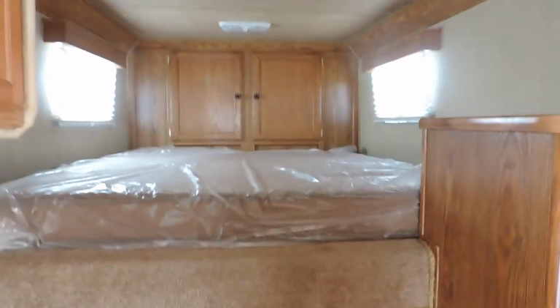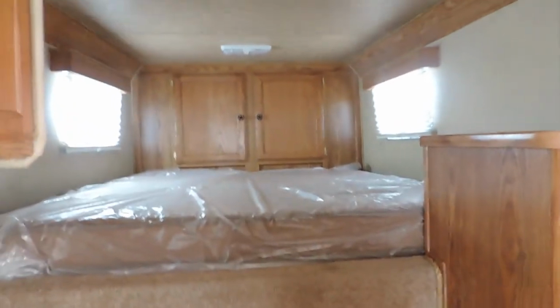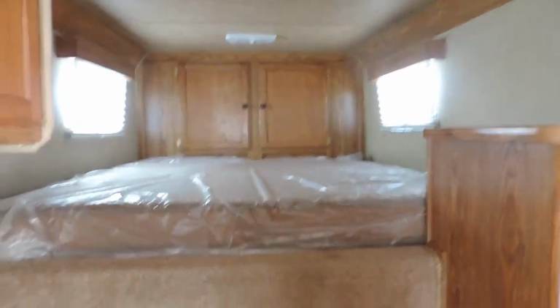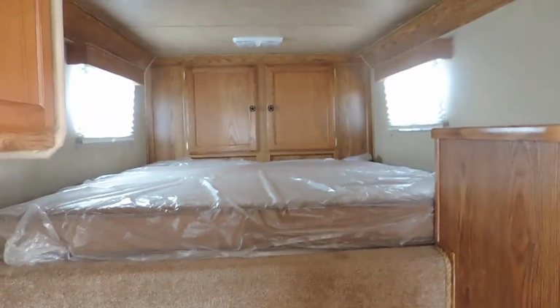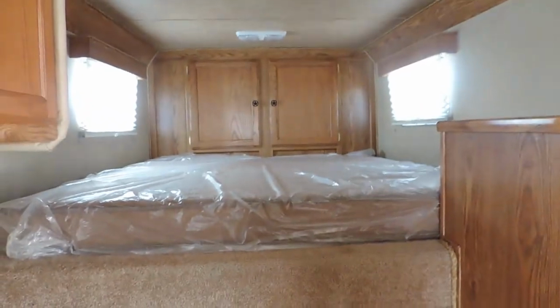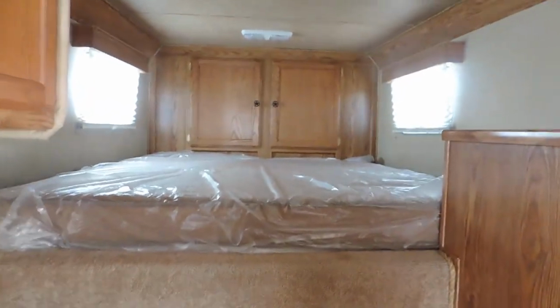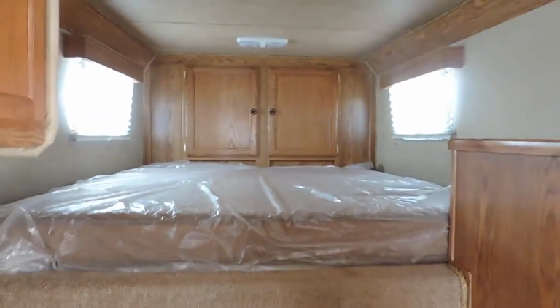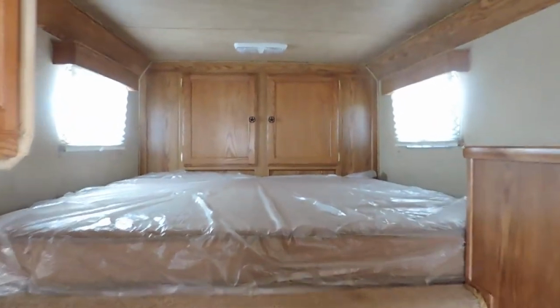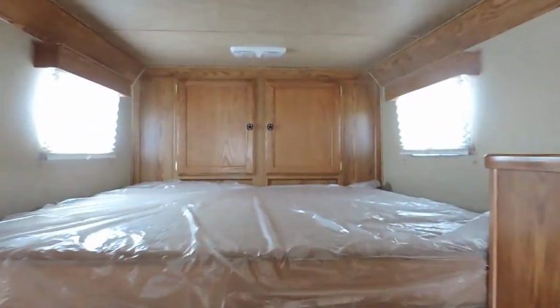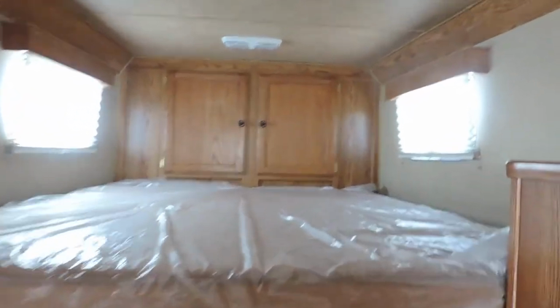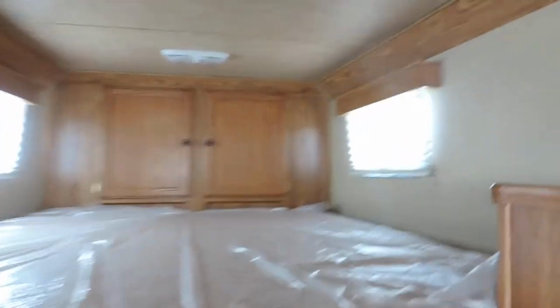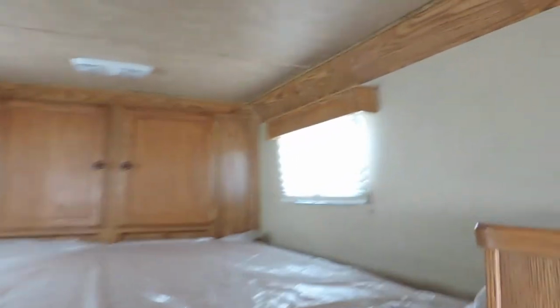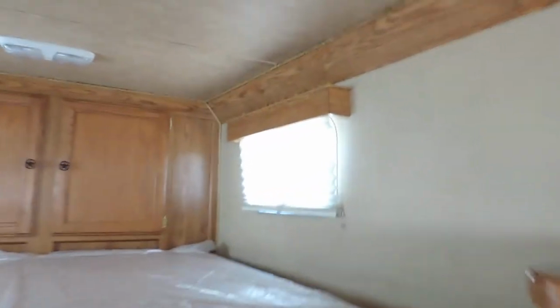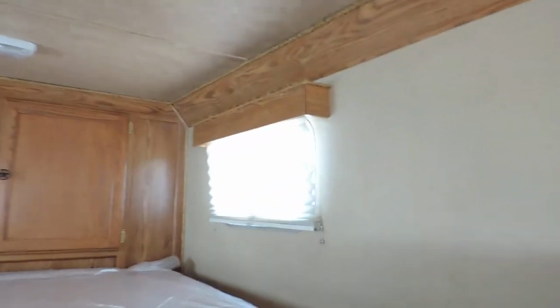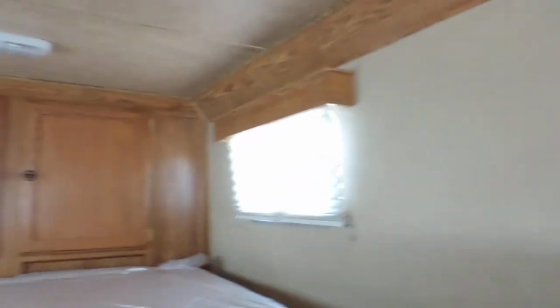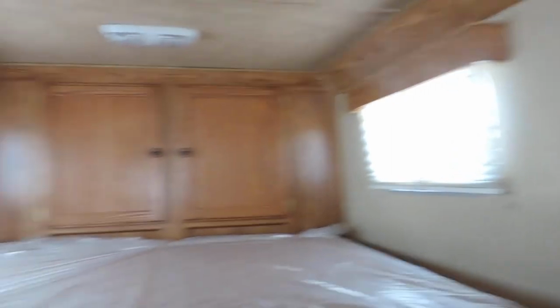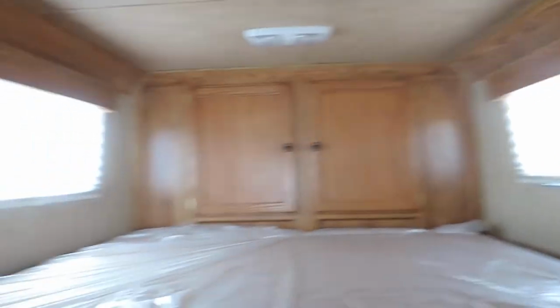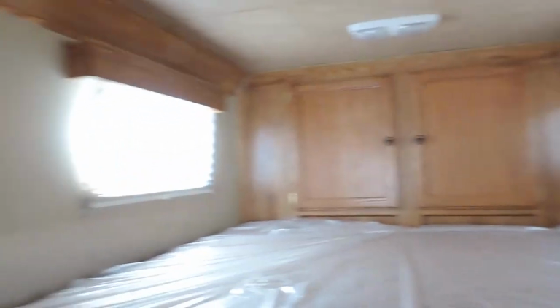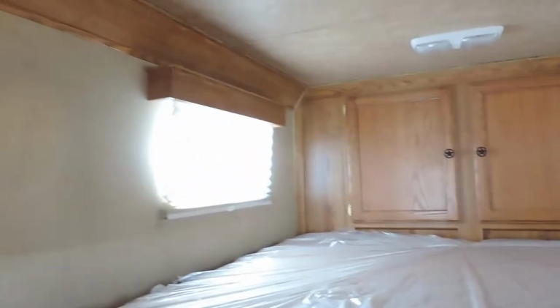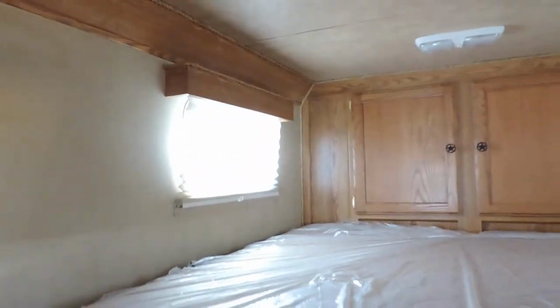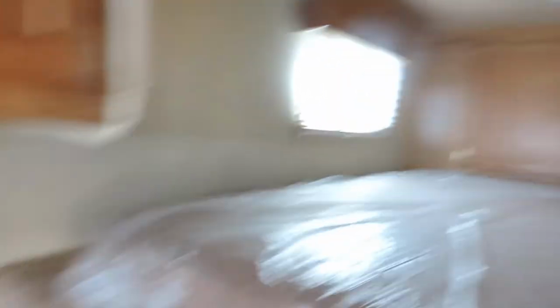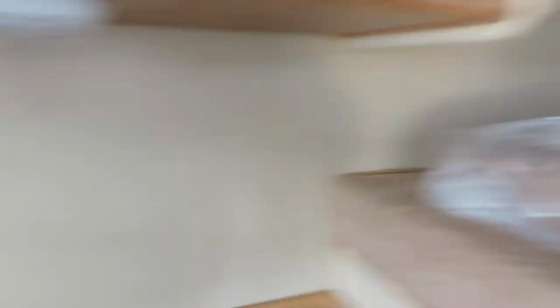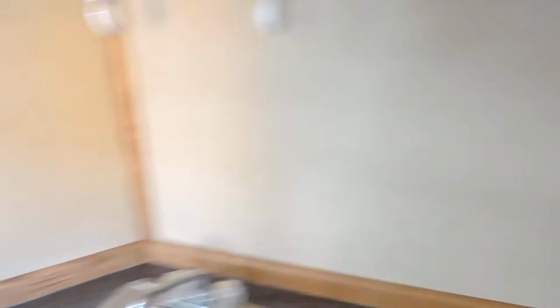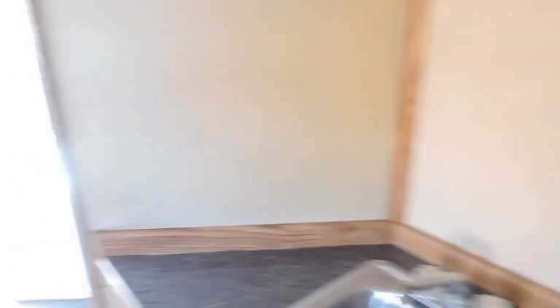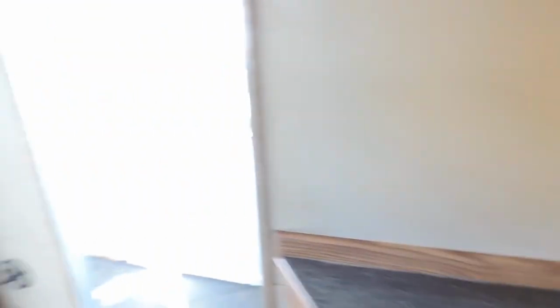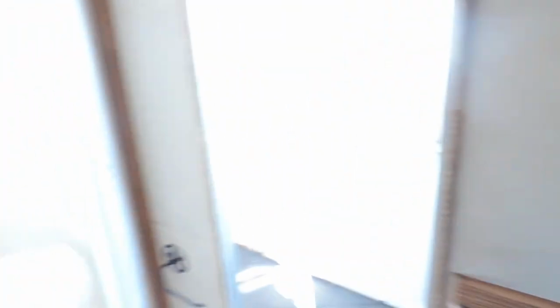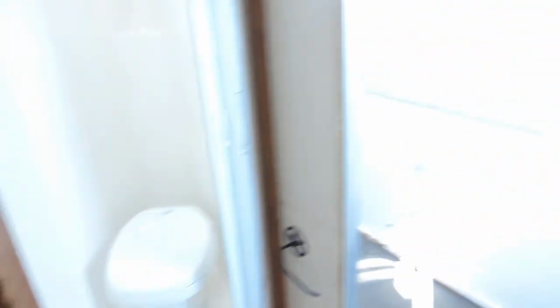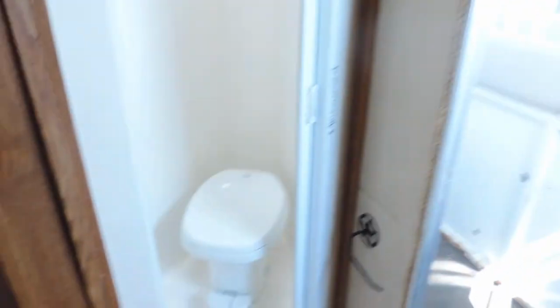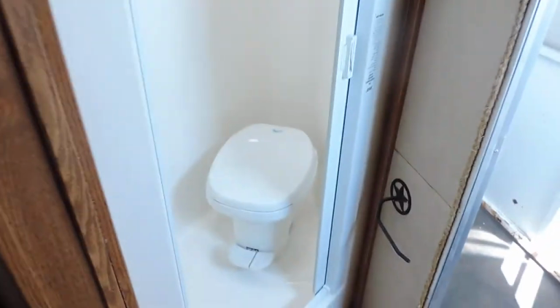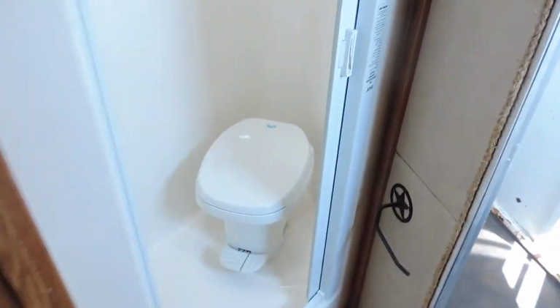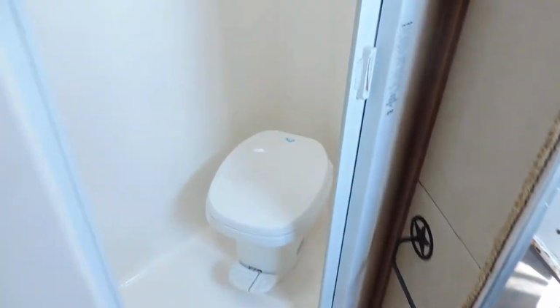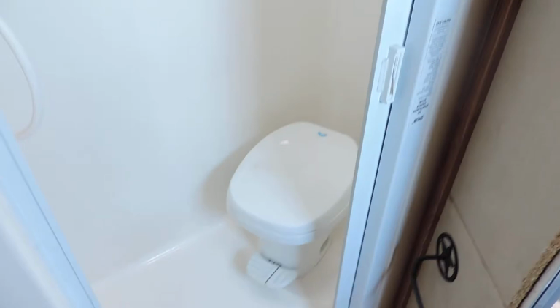Brand new queen mattress, still in the plastic. You have your shower and toilet.